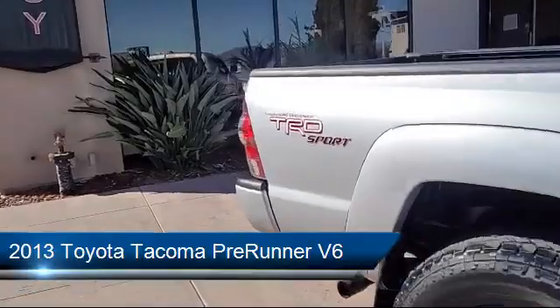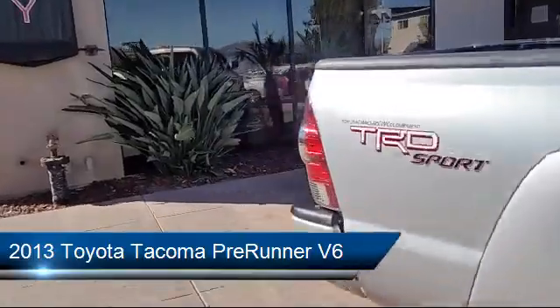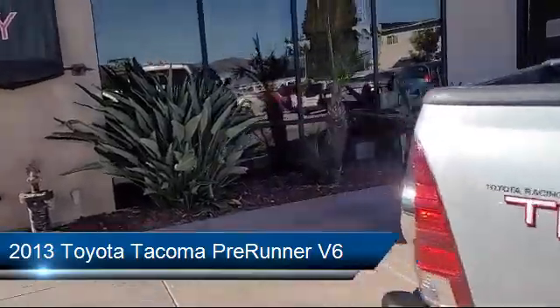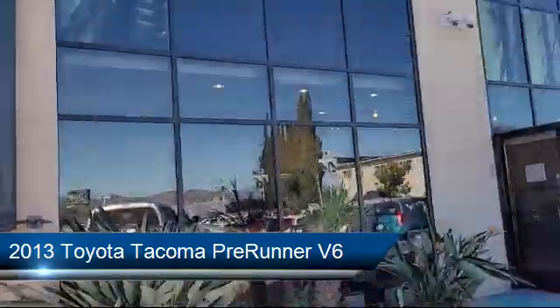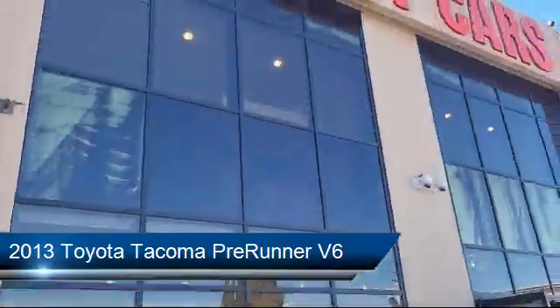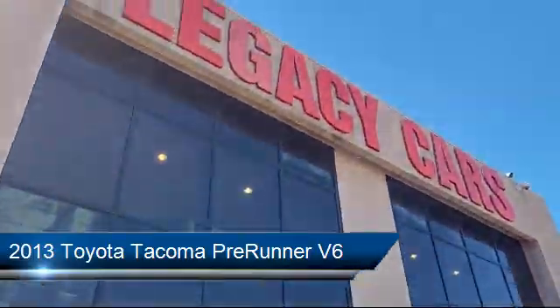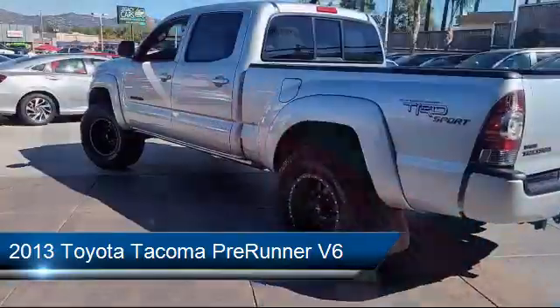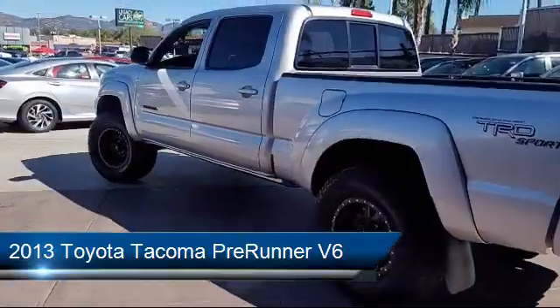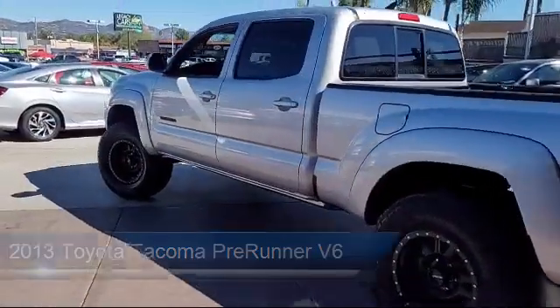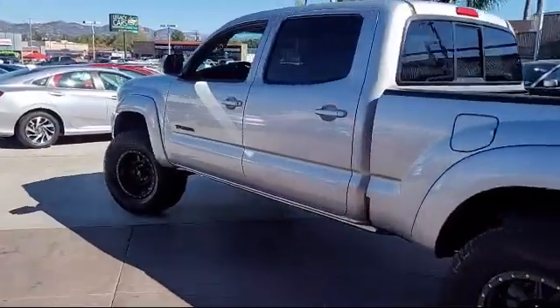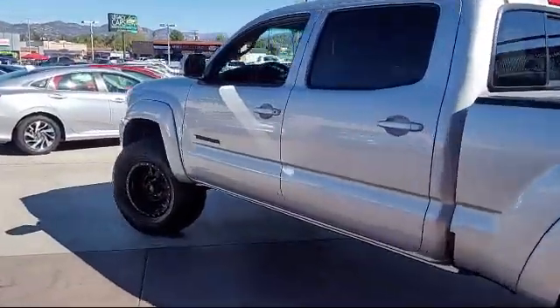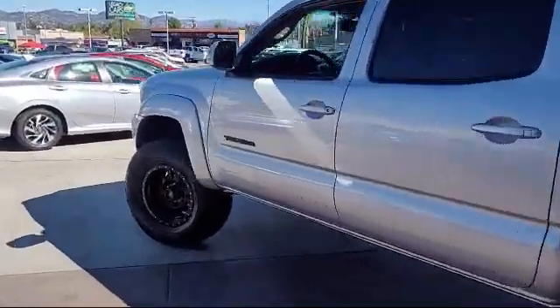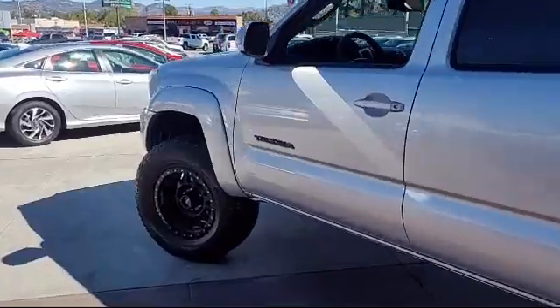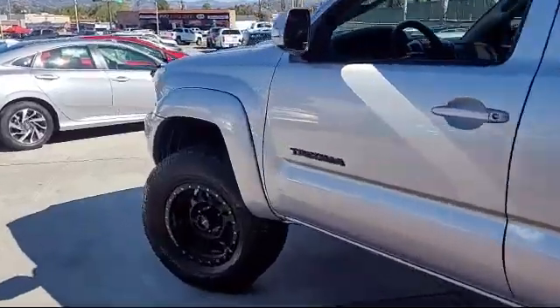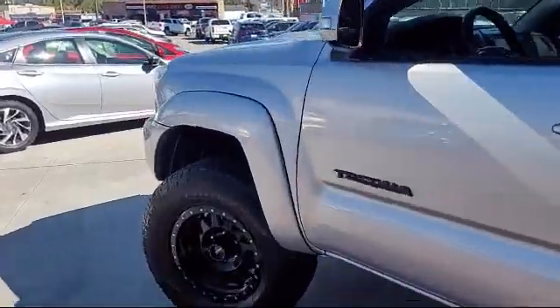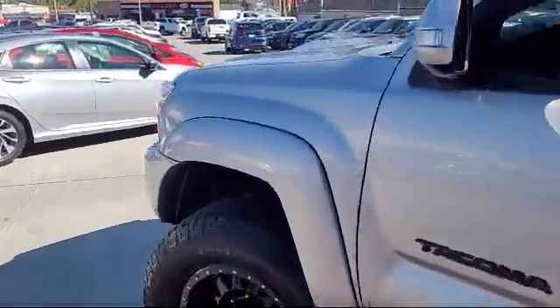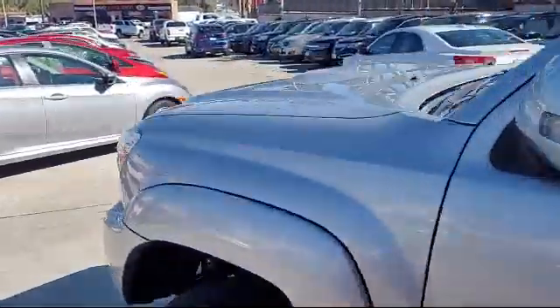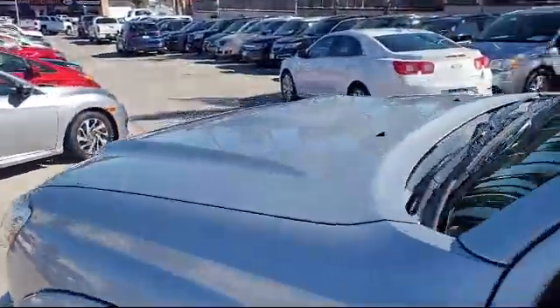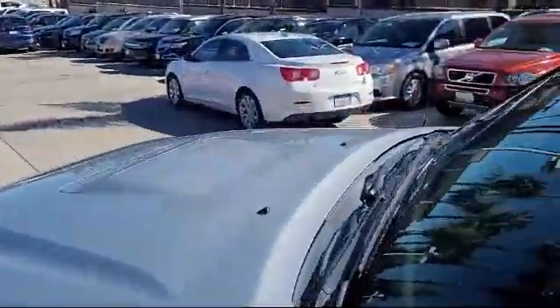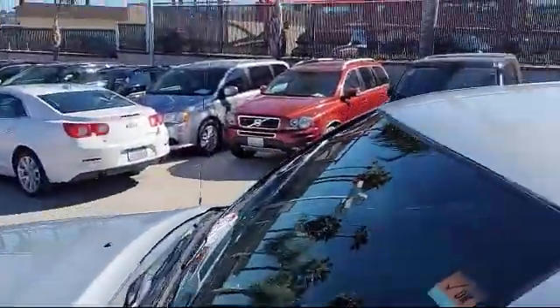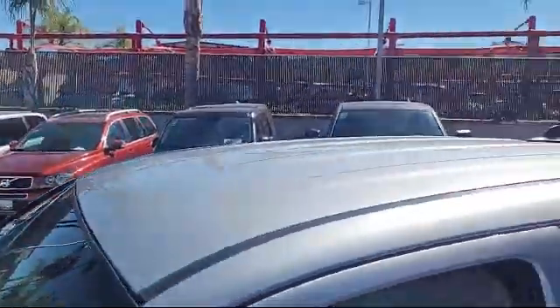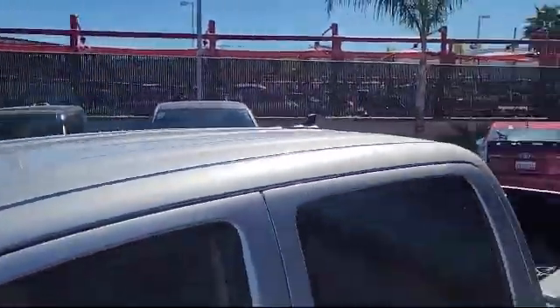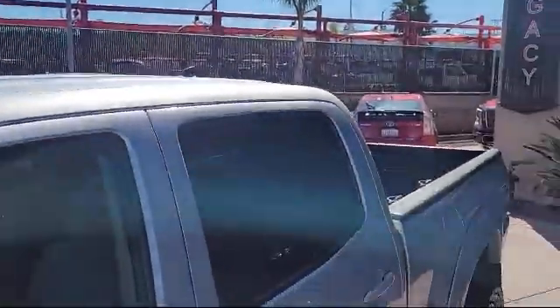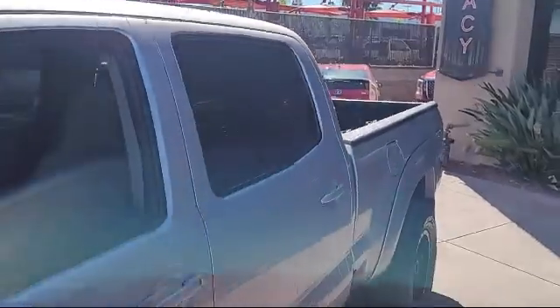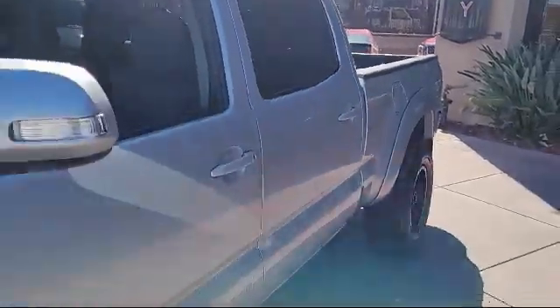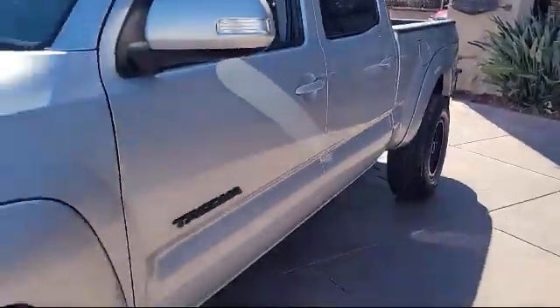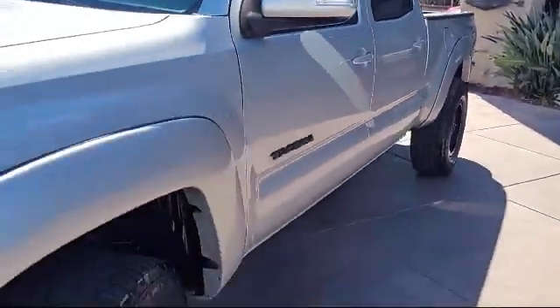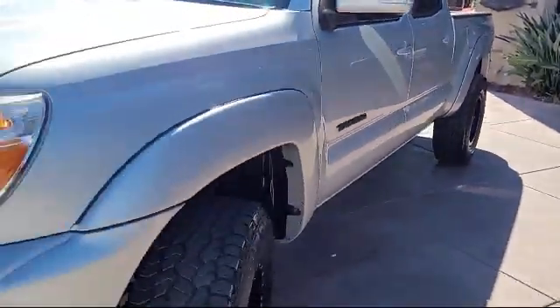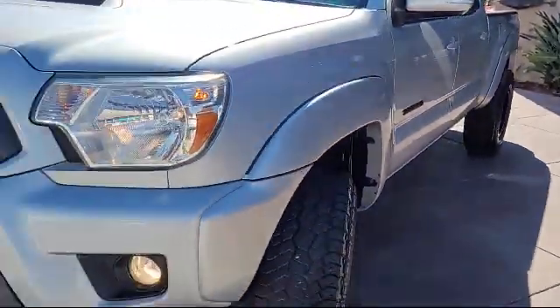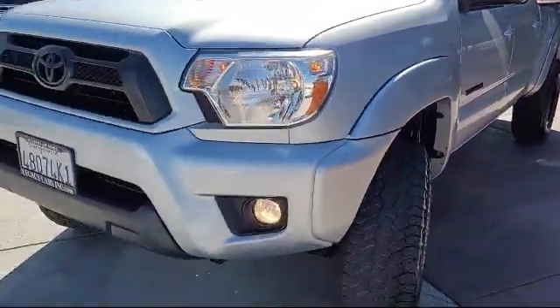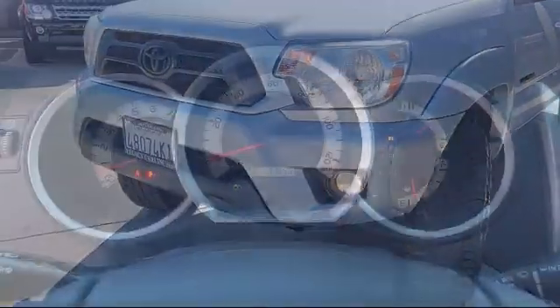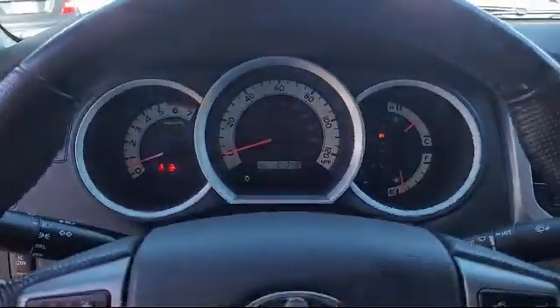It comes equipped with stability control, air conditioning, traction control, power windows, tire pressure monitoring system, power door locks, air filtration, daytime running lights, and much more.